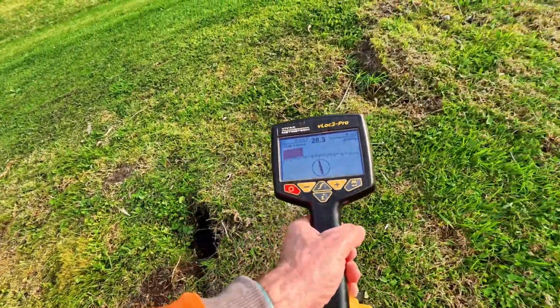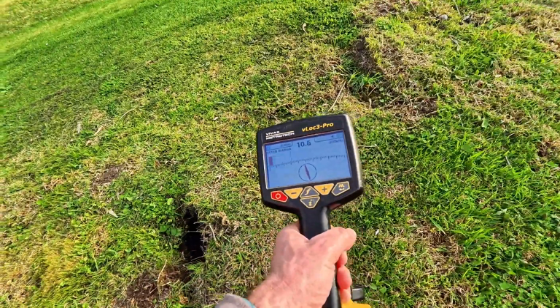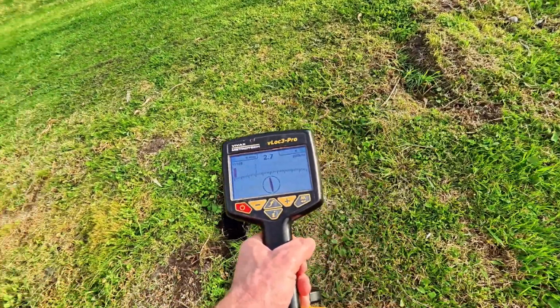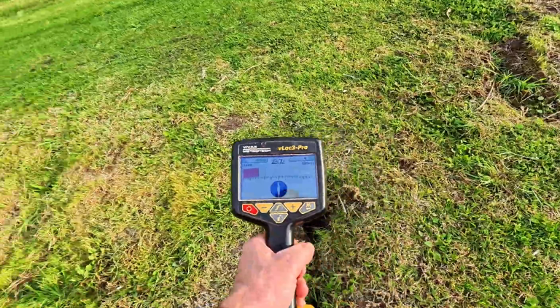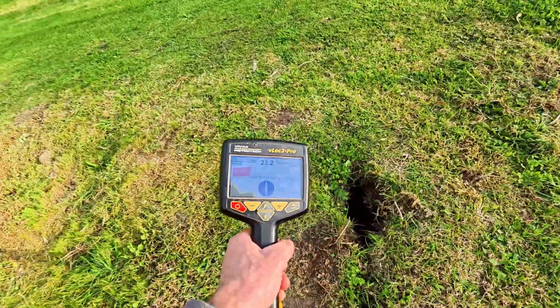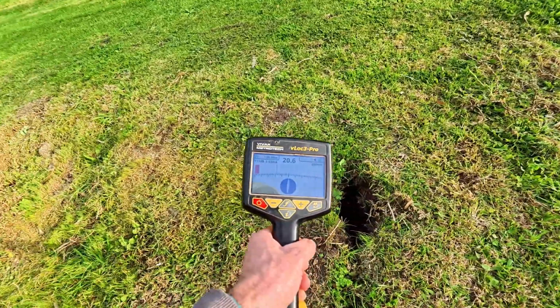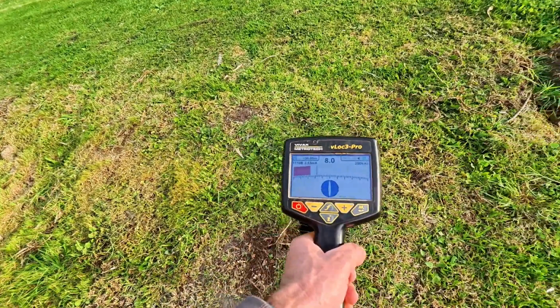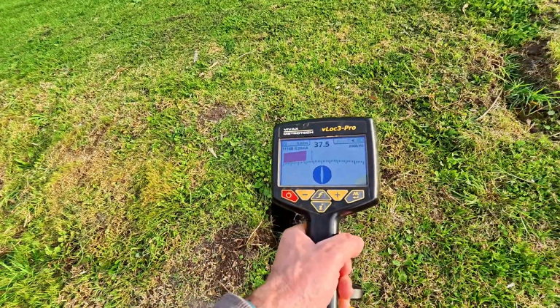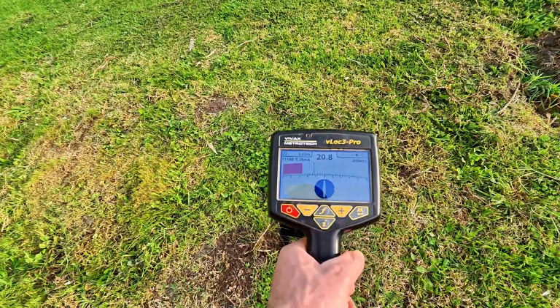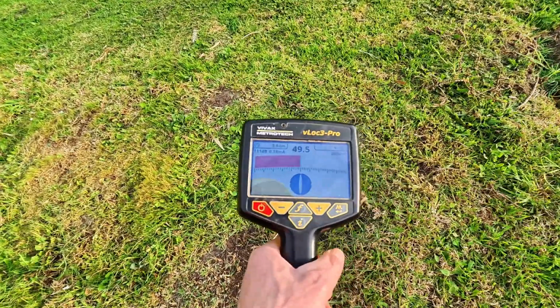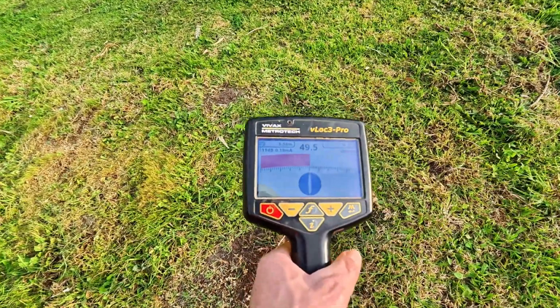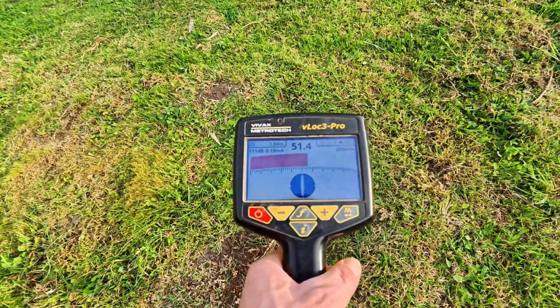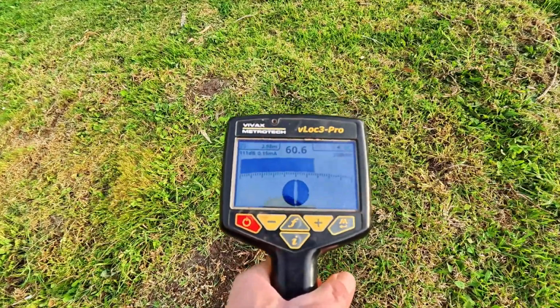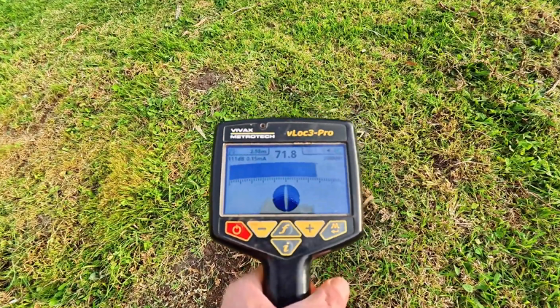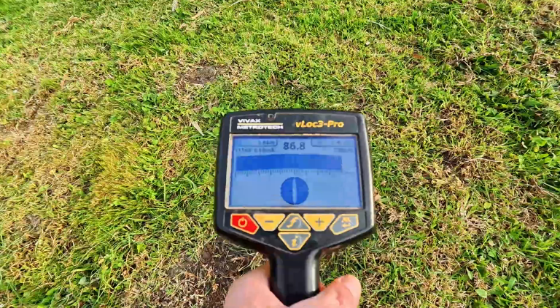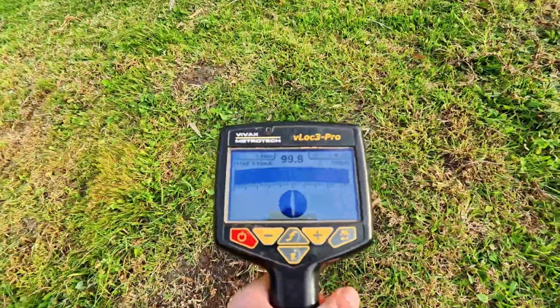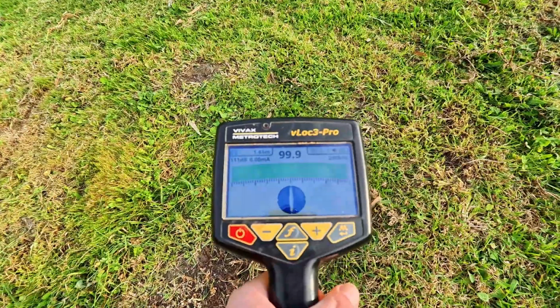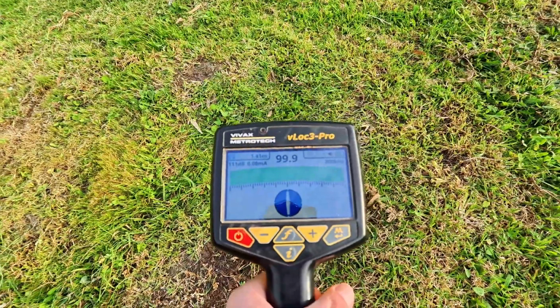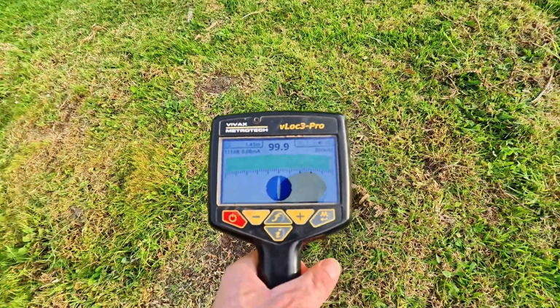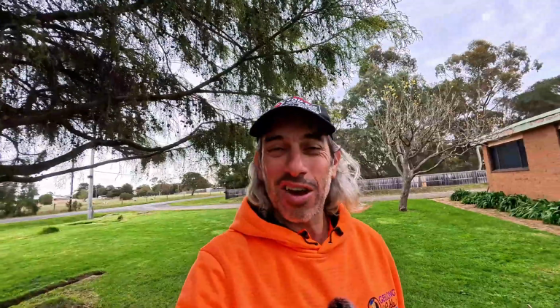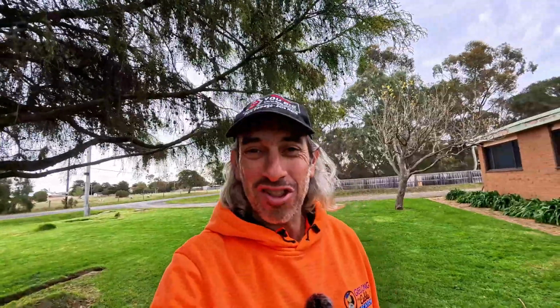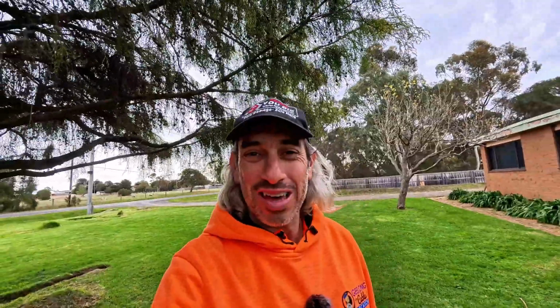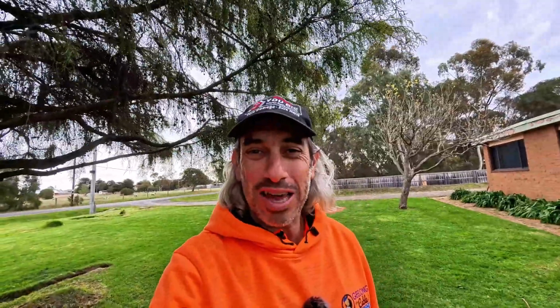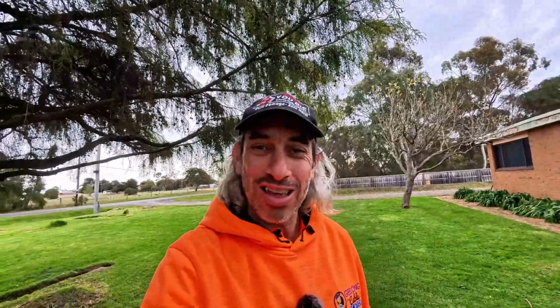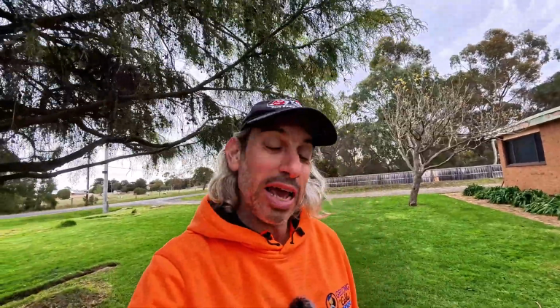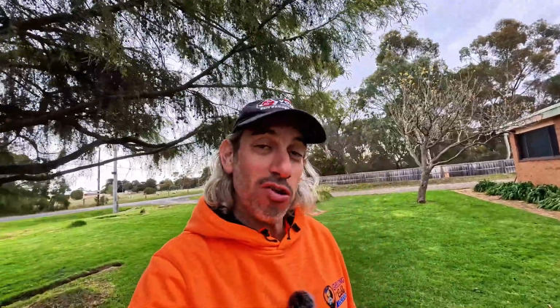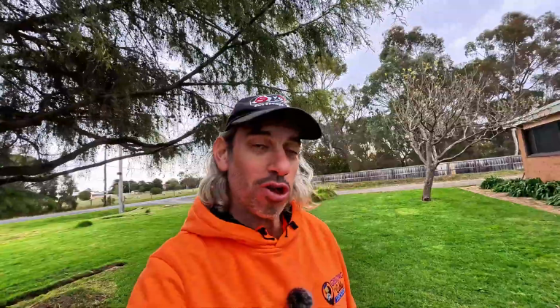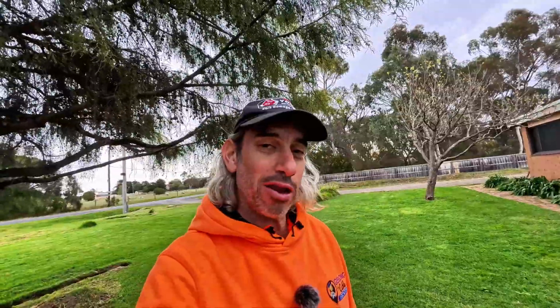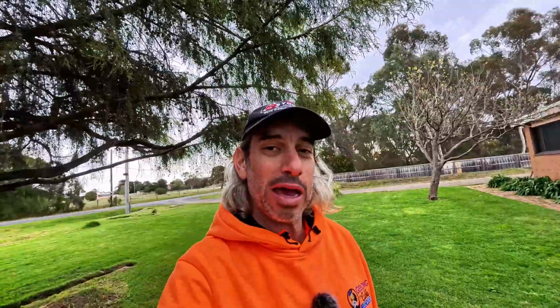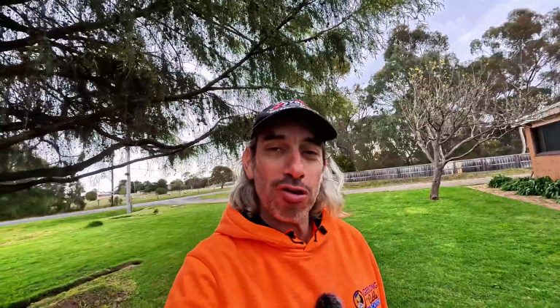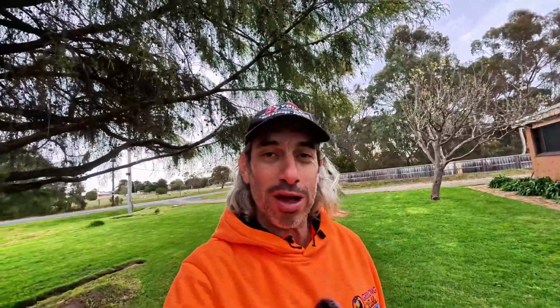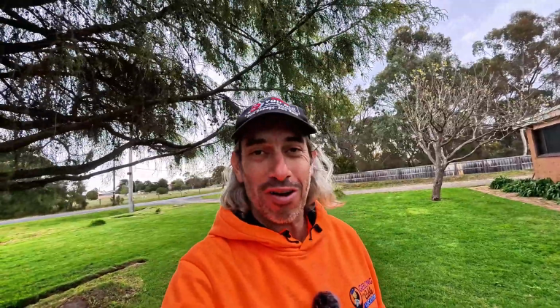That is how you locate a broken trace wire on a gas pipe. Hey guys, Ben here, Geelong Cable Locations. In today's video I want to show you how to locate a broken trace wire on a gas pipe.